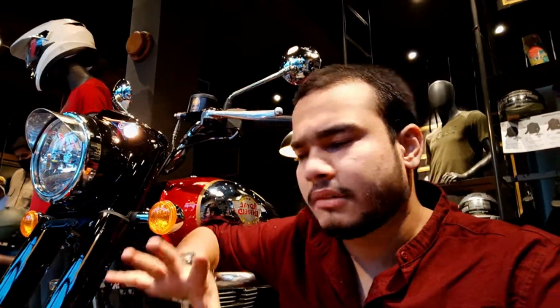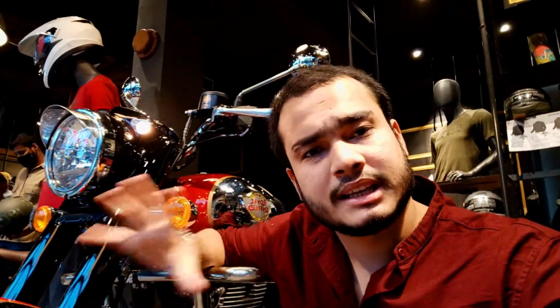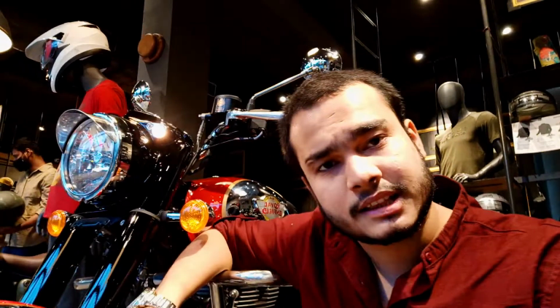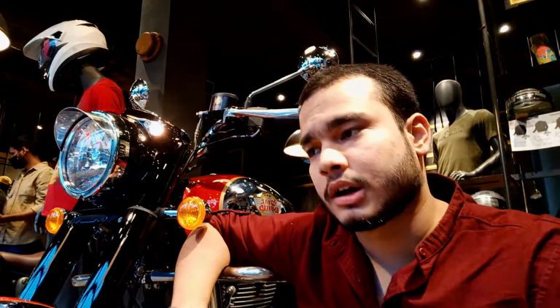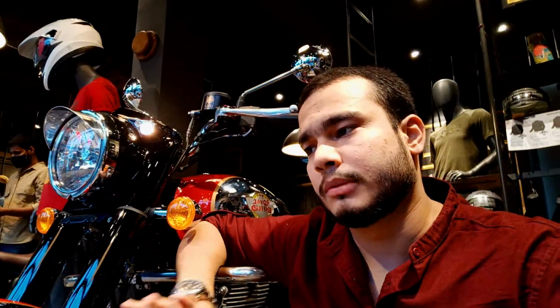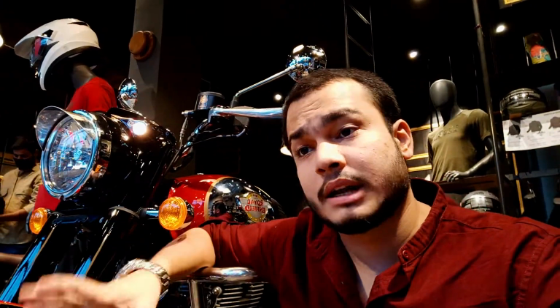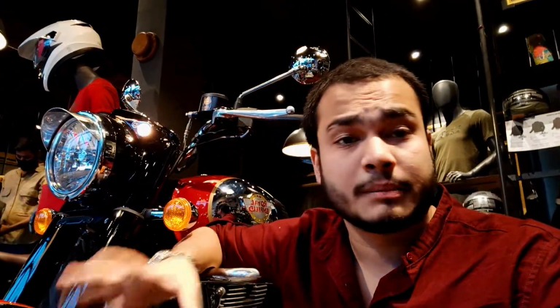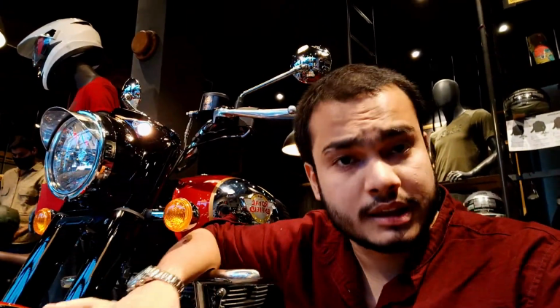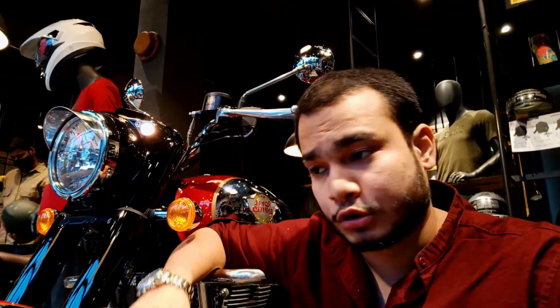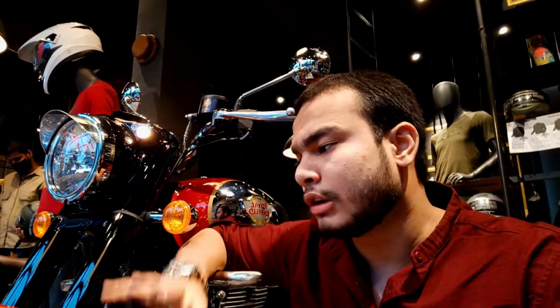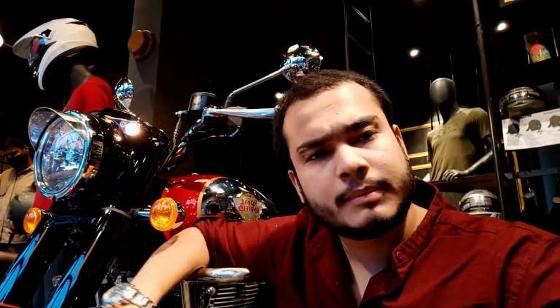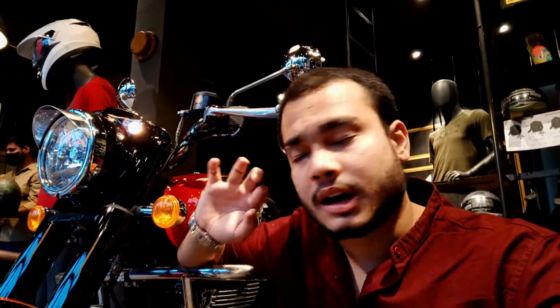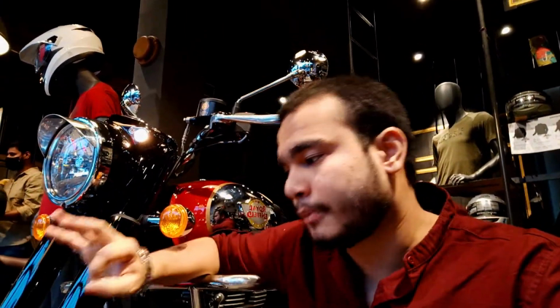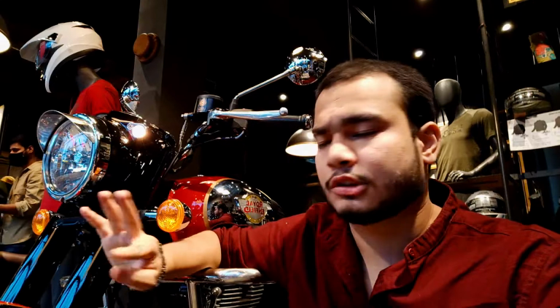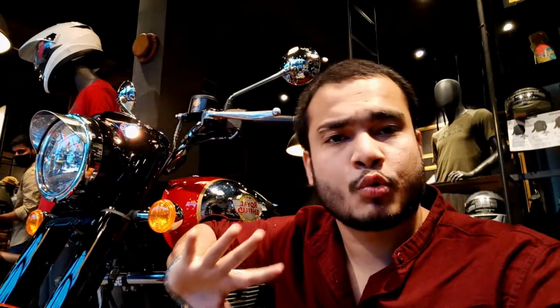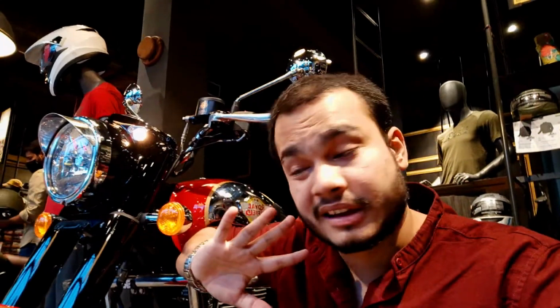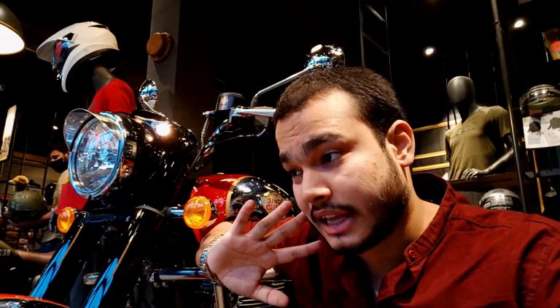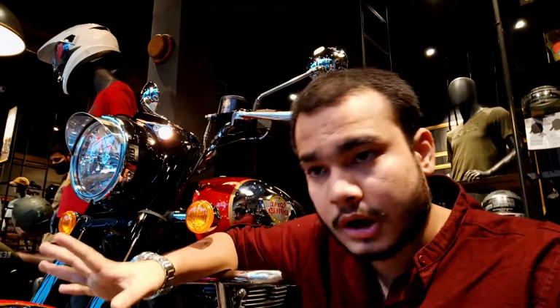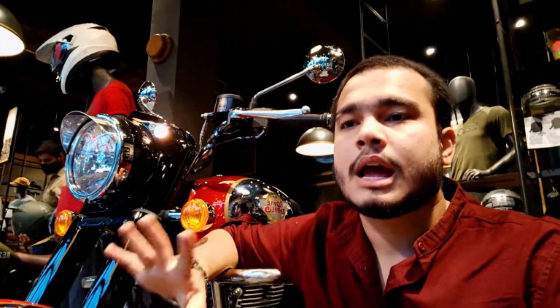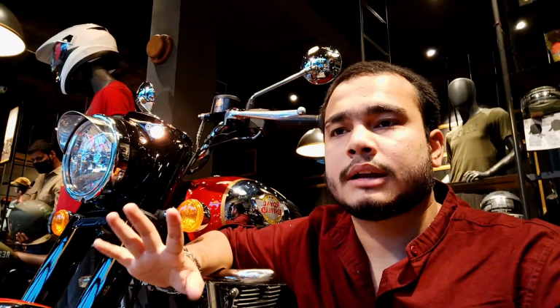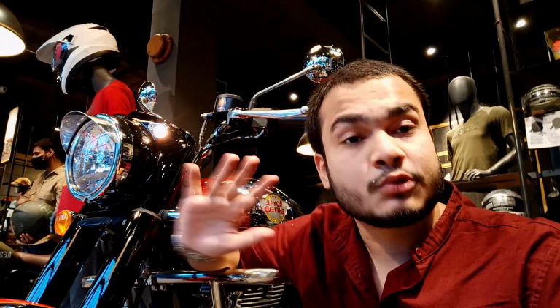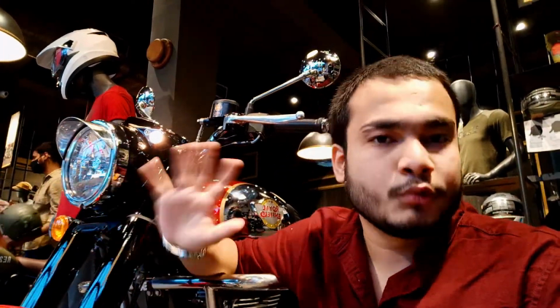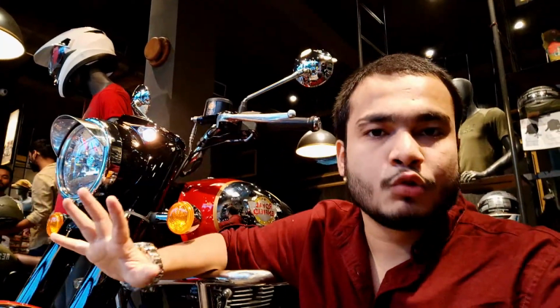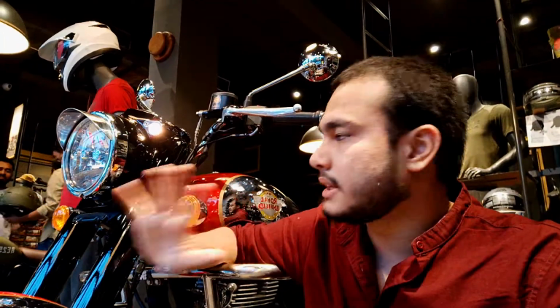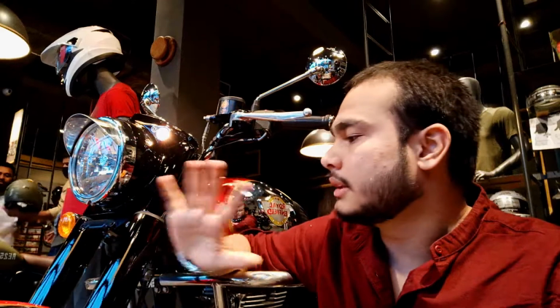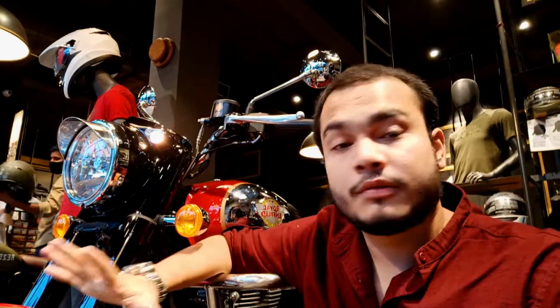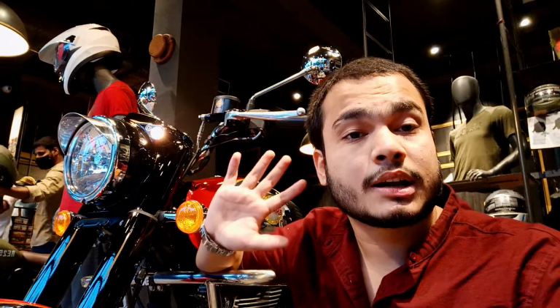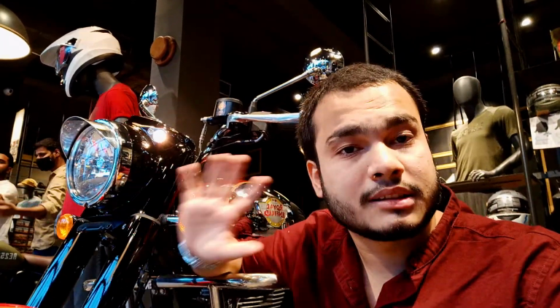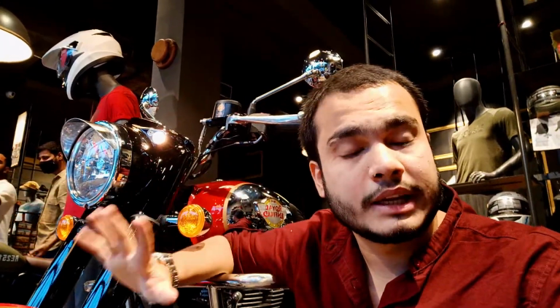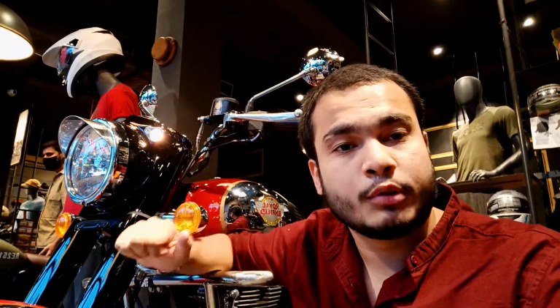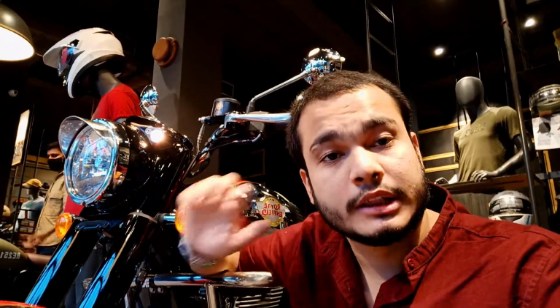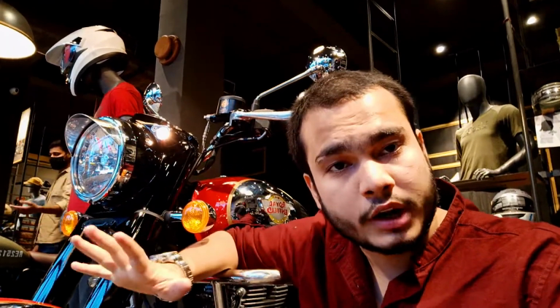According to my opinion, you can buy this bike if you want to upgrade from the old bike — you can opt for it easily and you won't regret it. This was my full review of the Royal Enfield Classic 350 2021 new model.